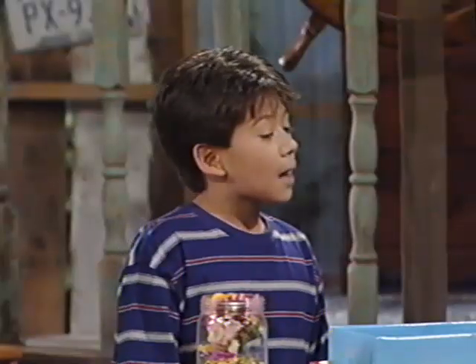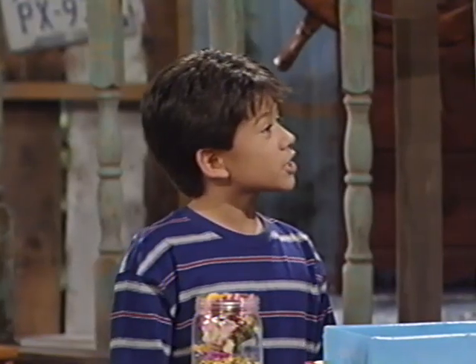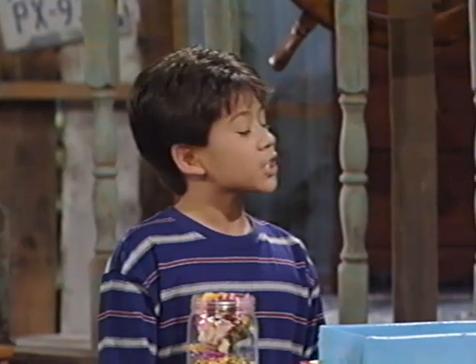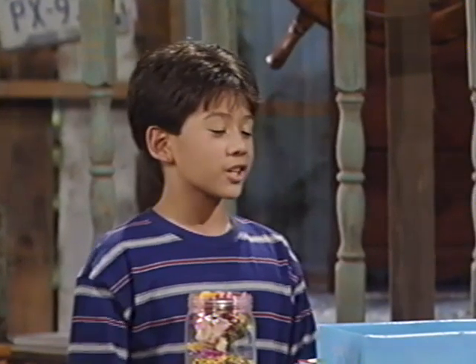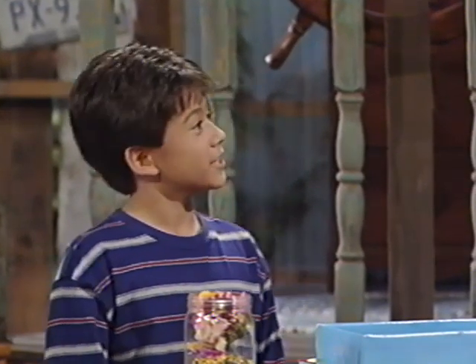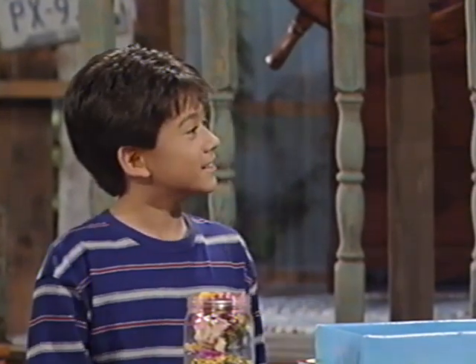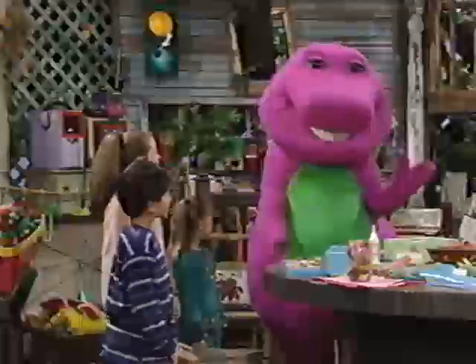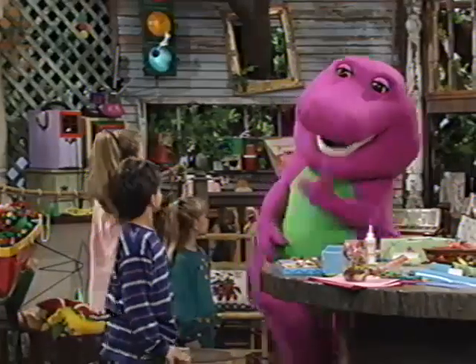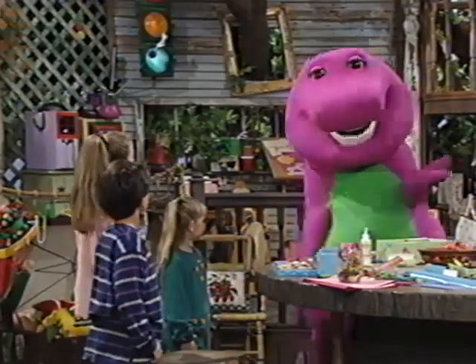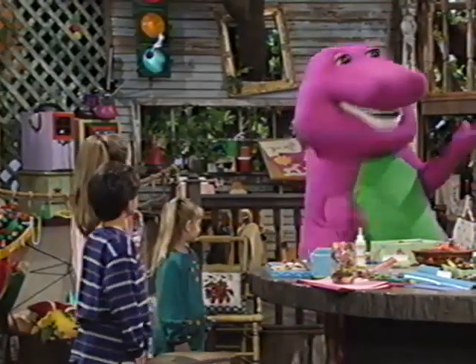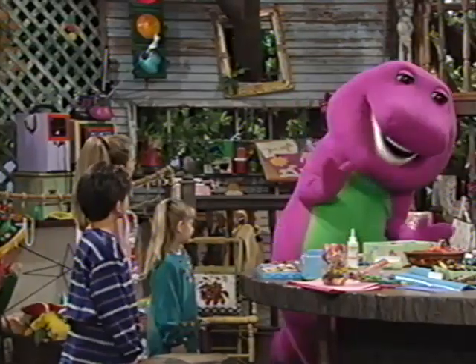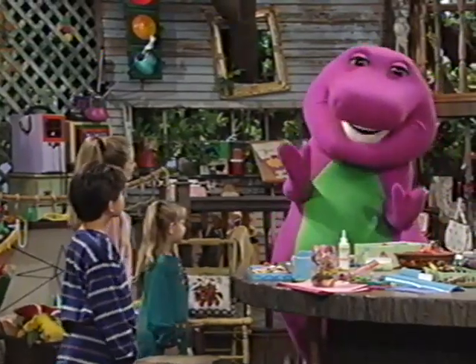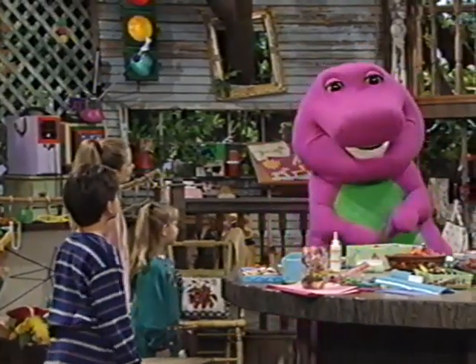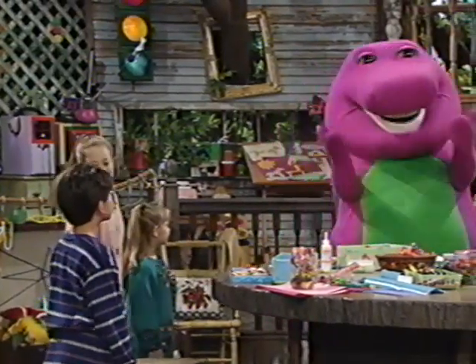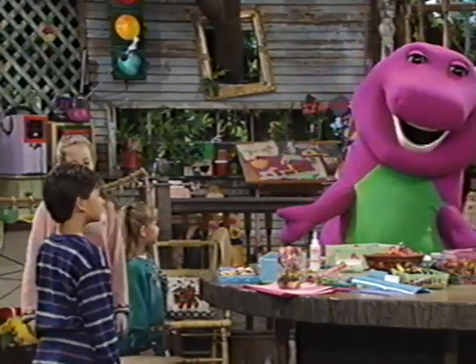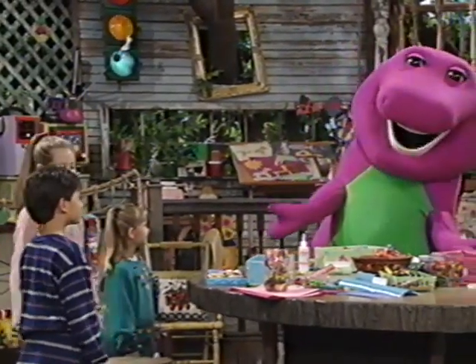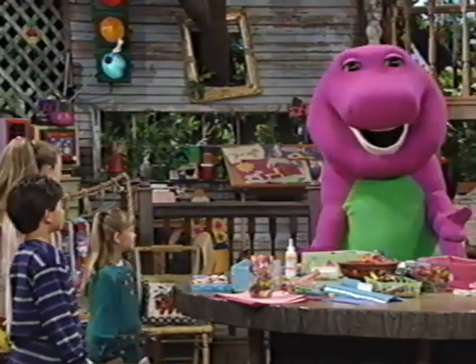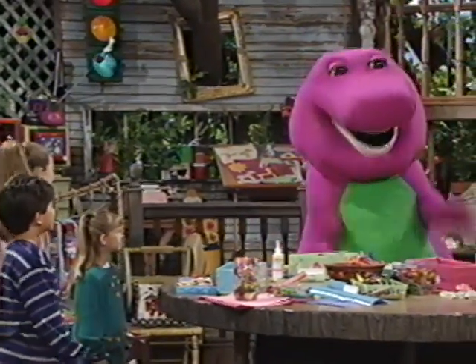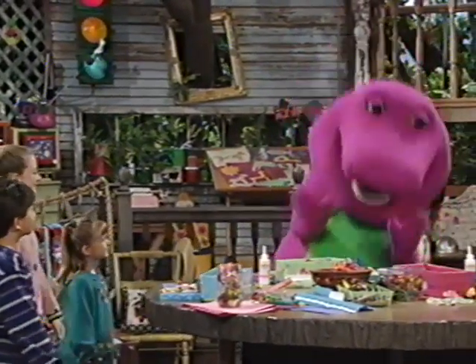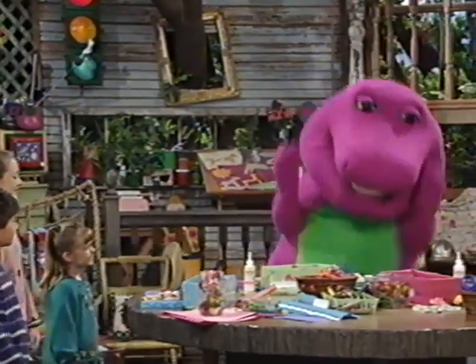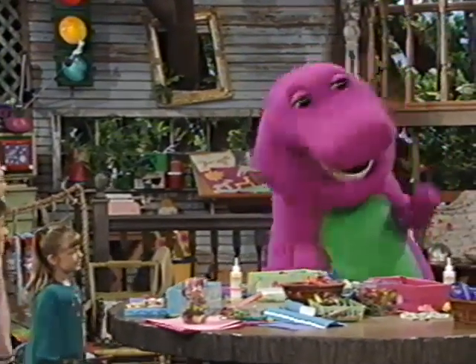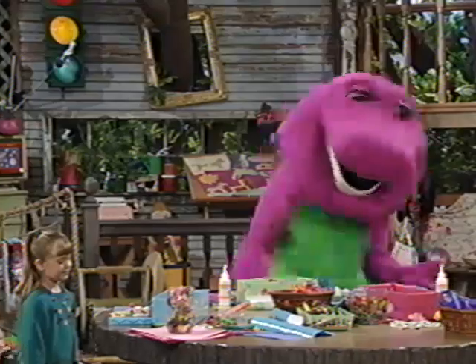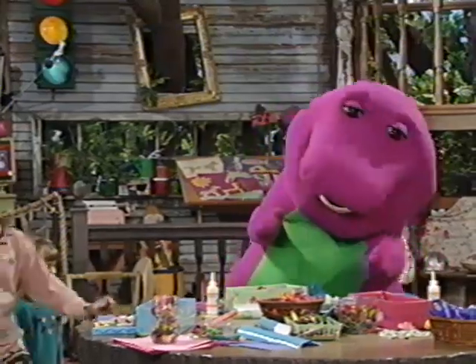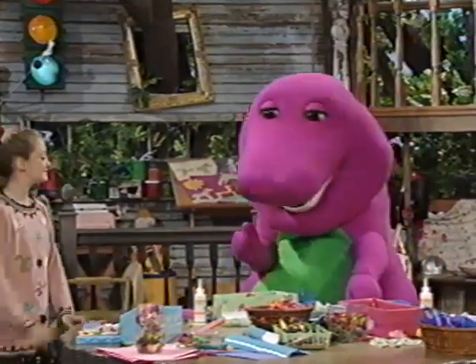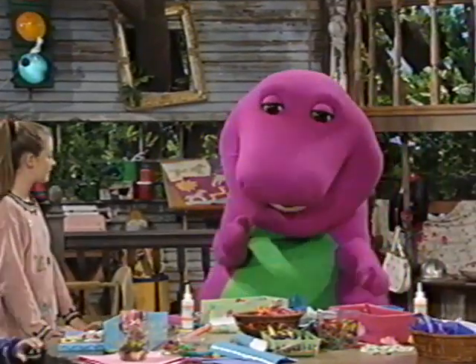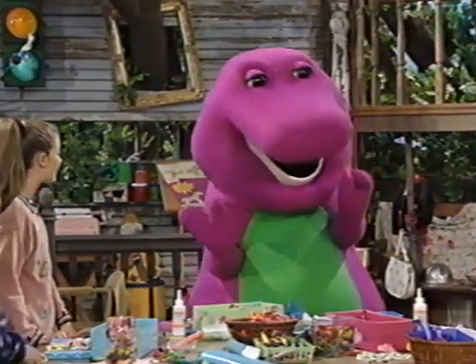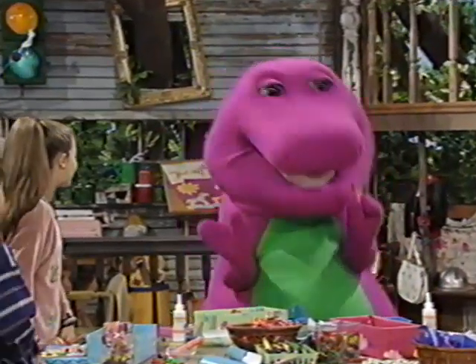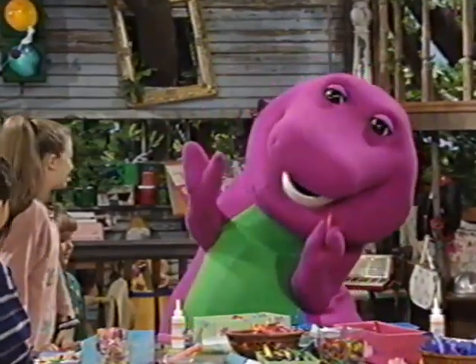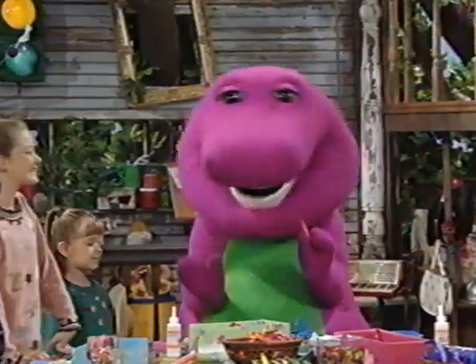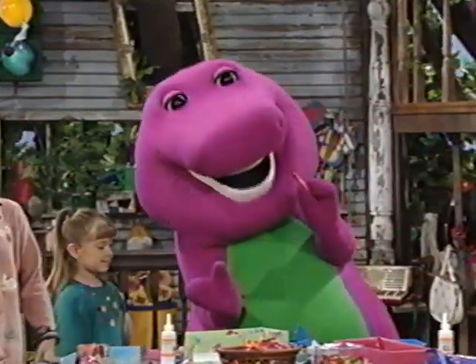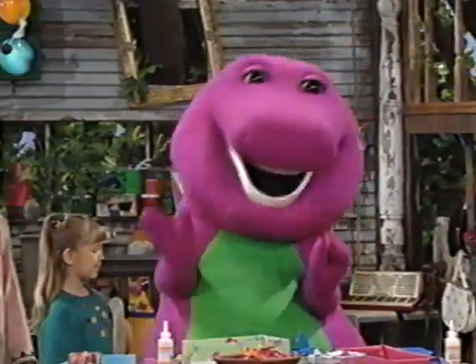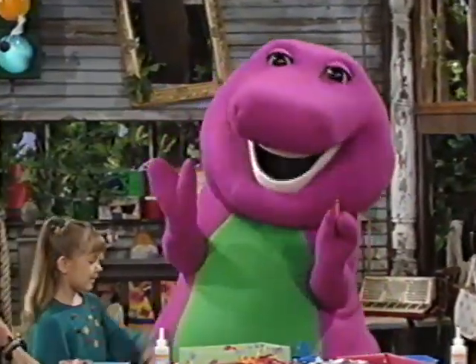Well, even if you don't have a favorite color, there's a rainbow of colors to choose from right here. Oh, I like red. It's the color of an apple.